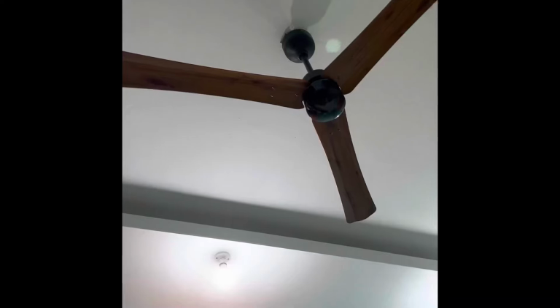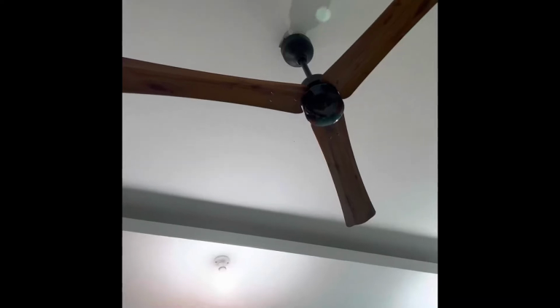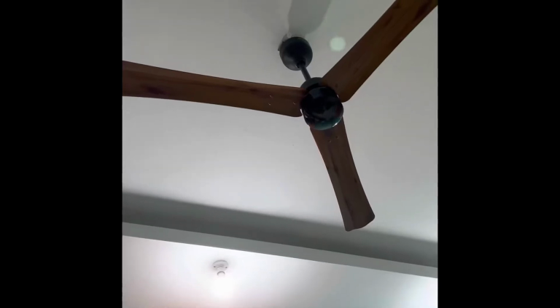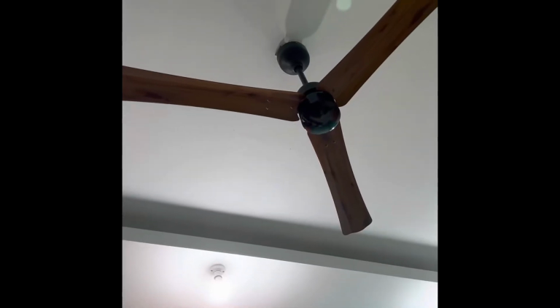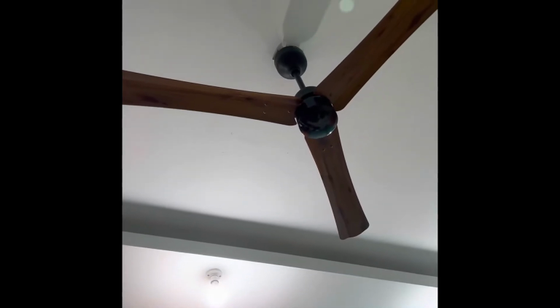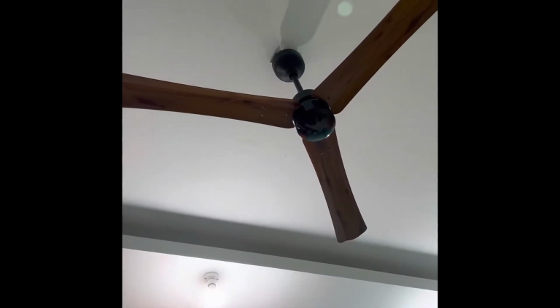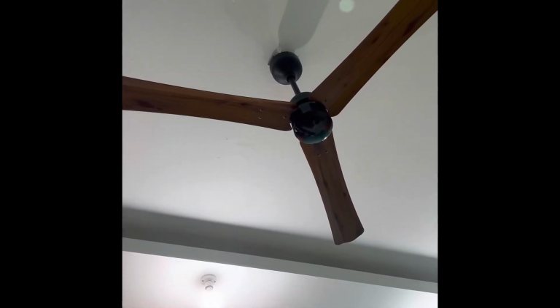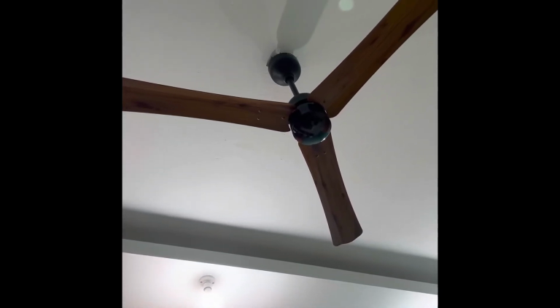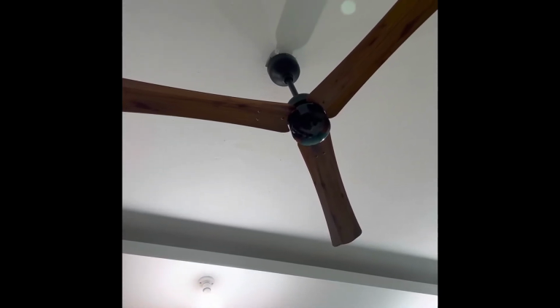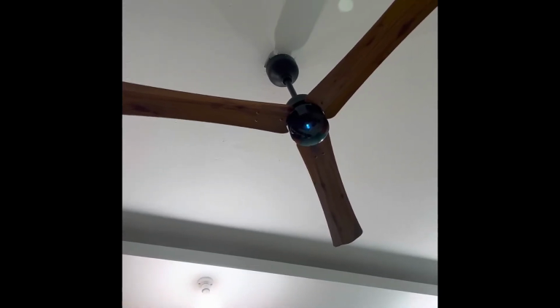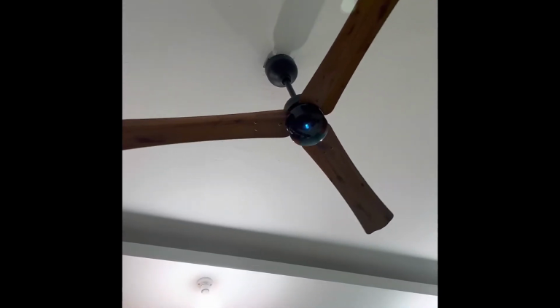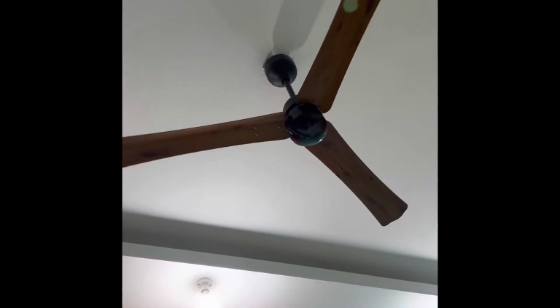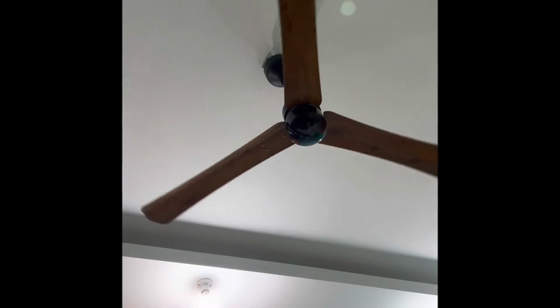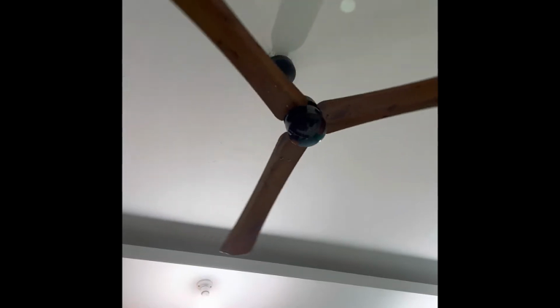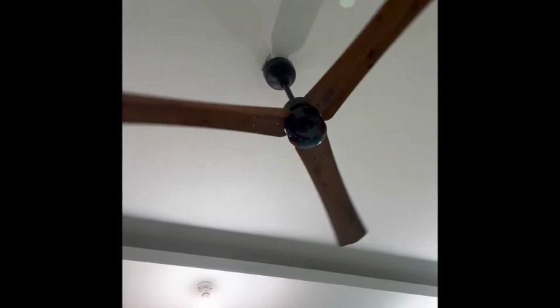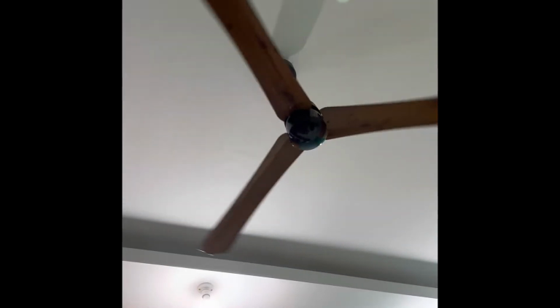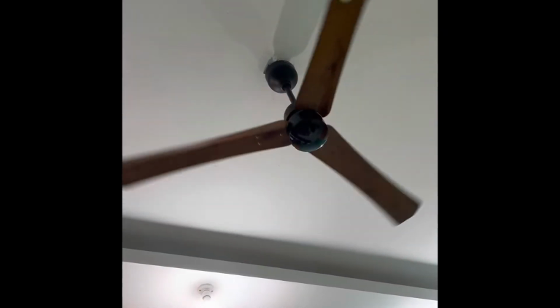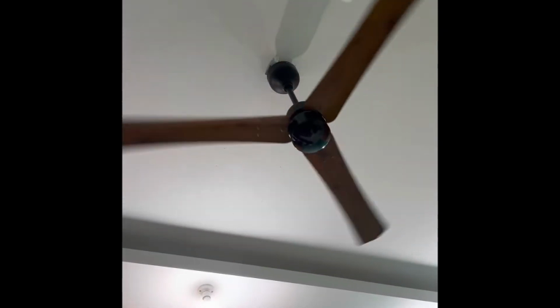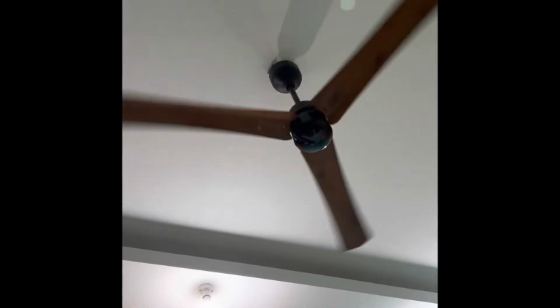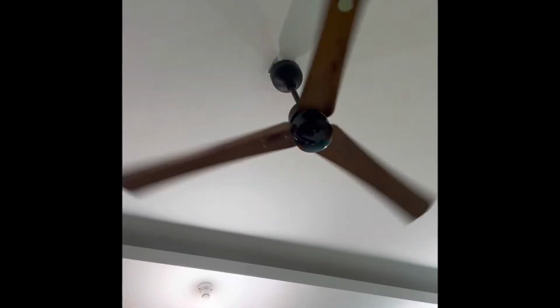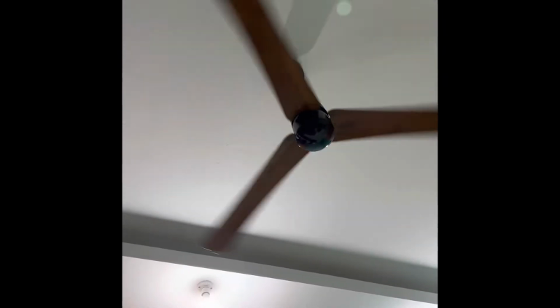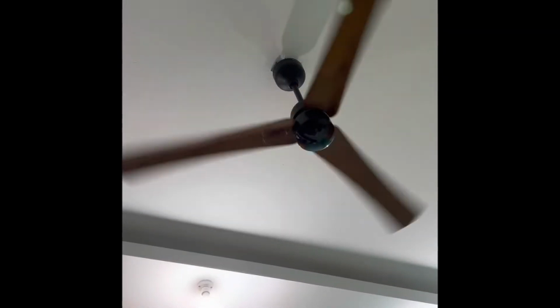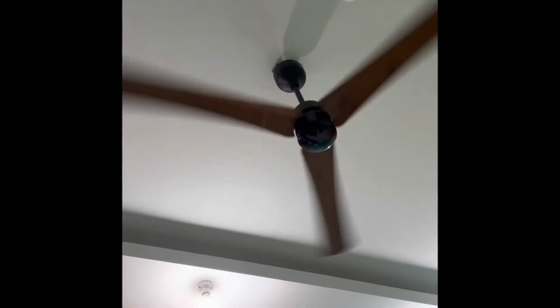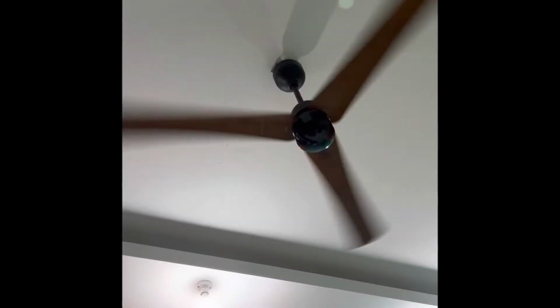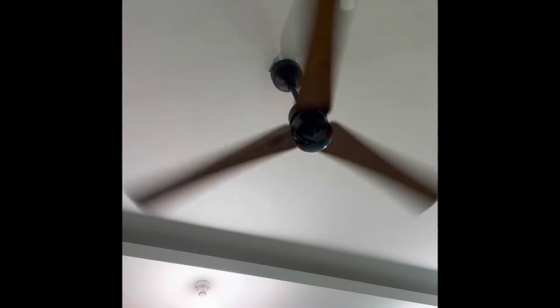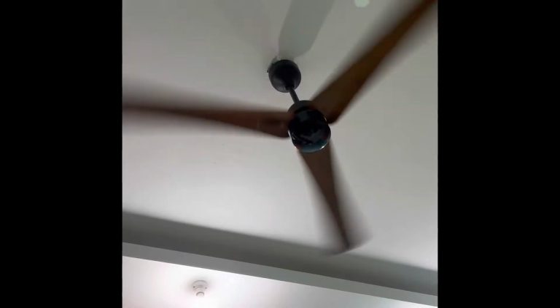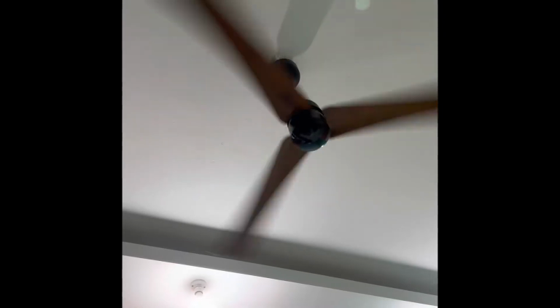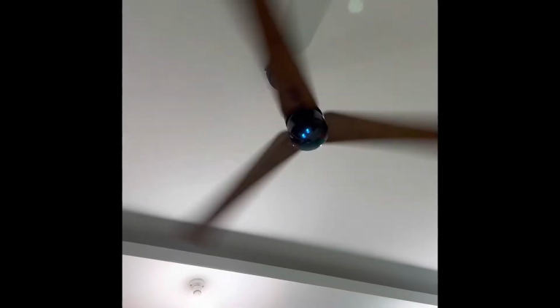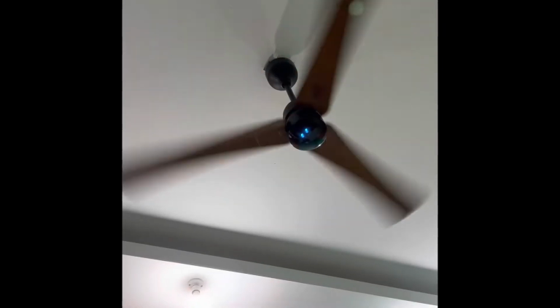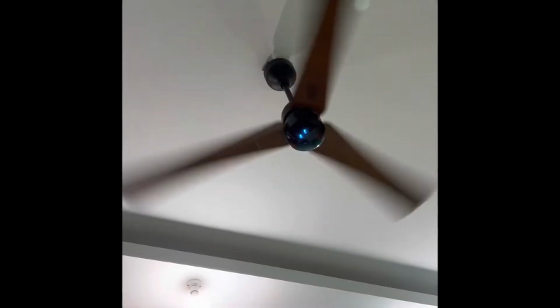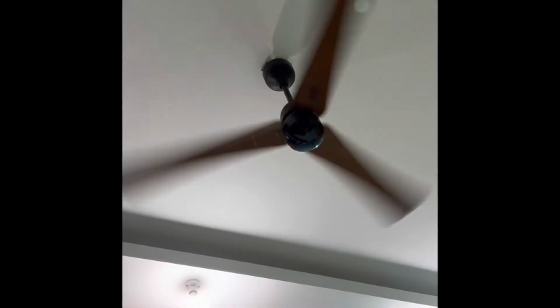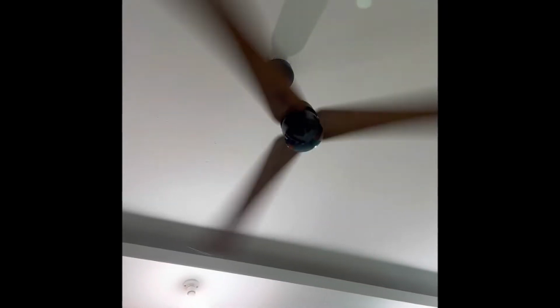Hey Google, turn on fan. Alright, turning gorilla fan on. Hey Google, increase fan speed. Sure, increasing gorilla fan speed to 2.